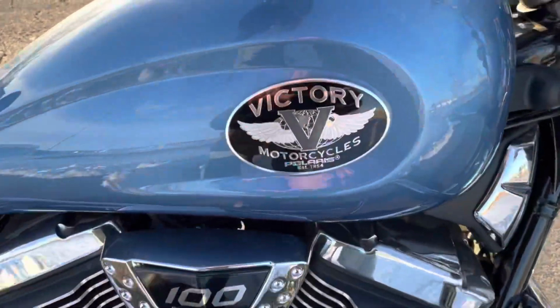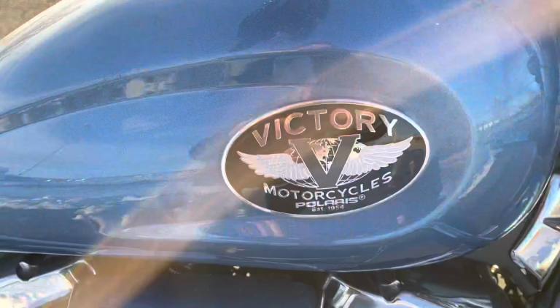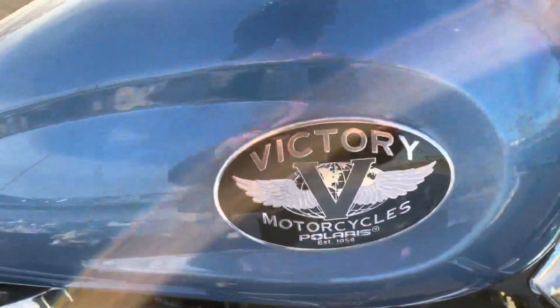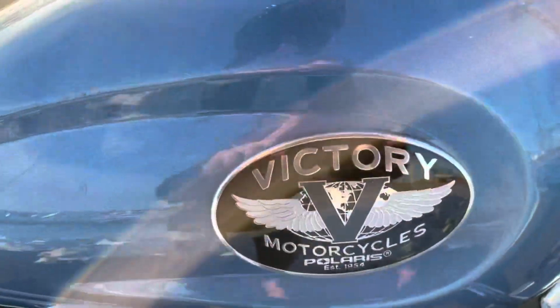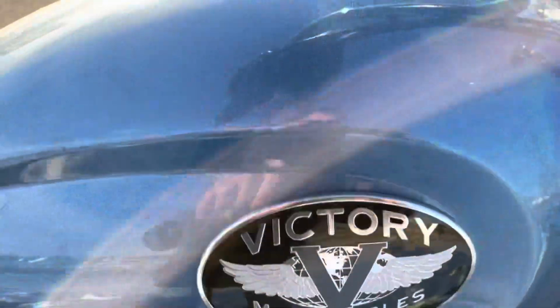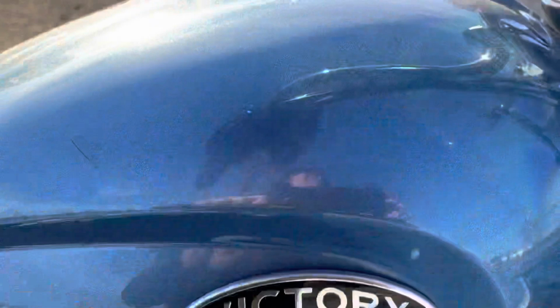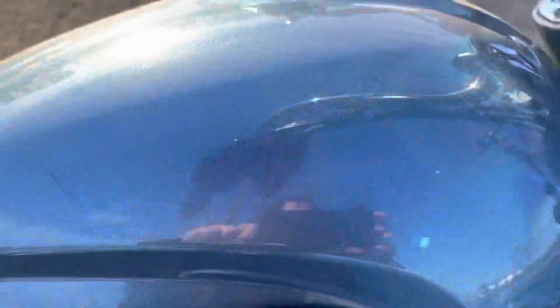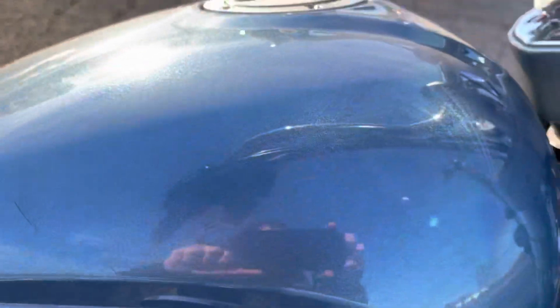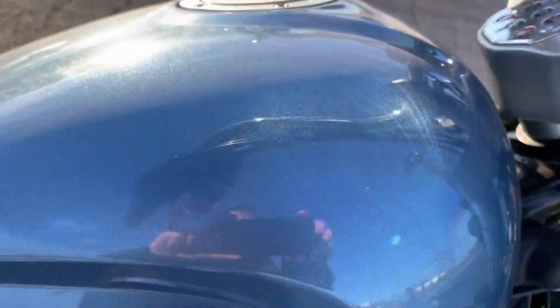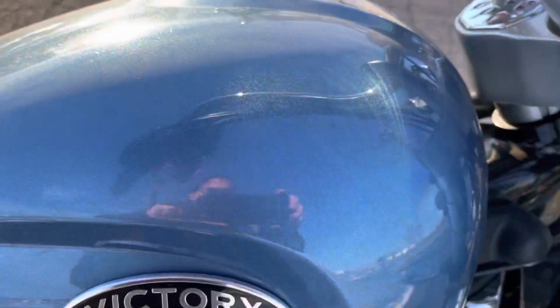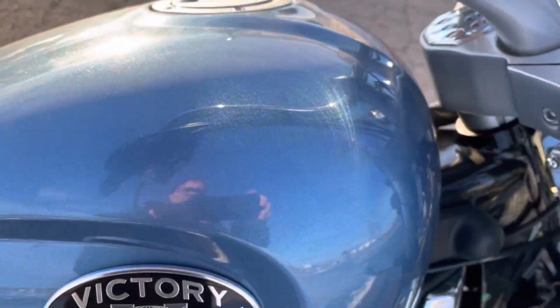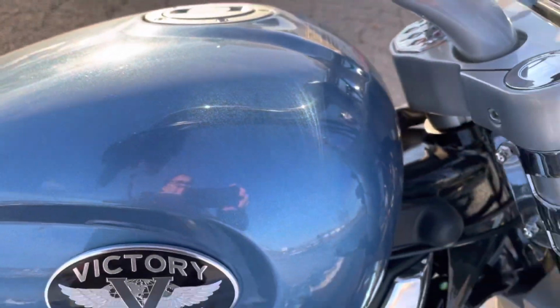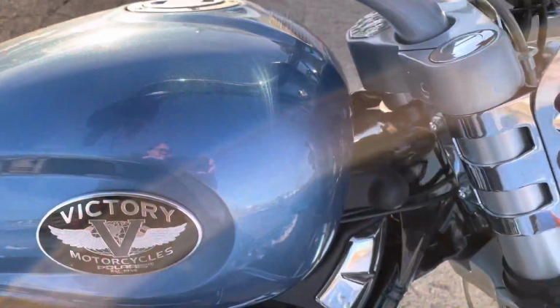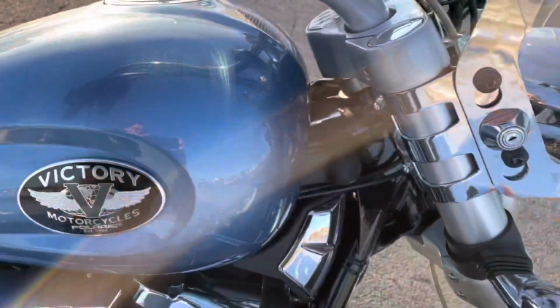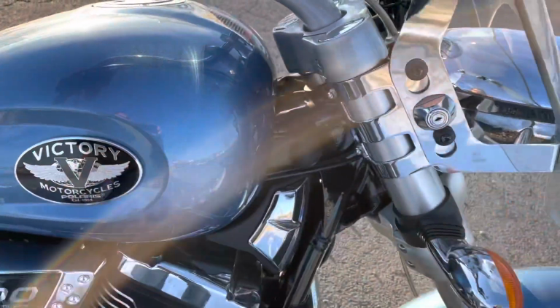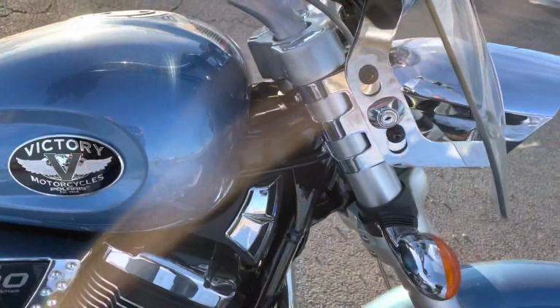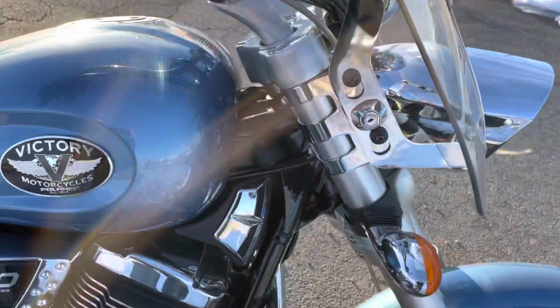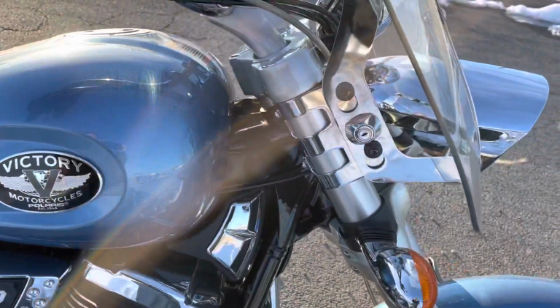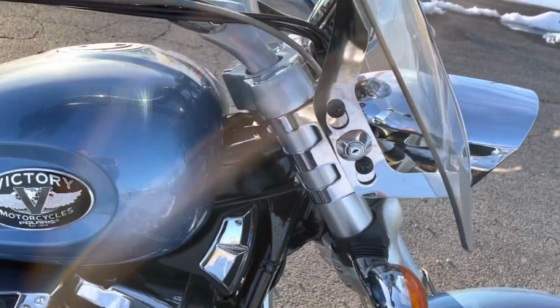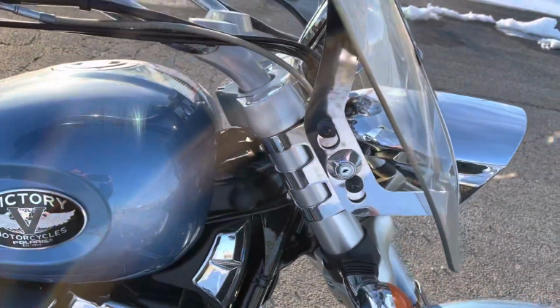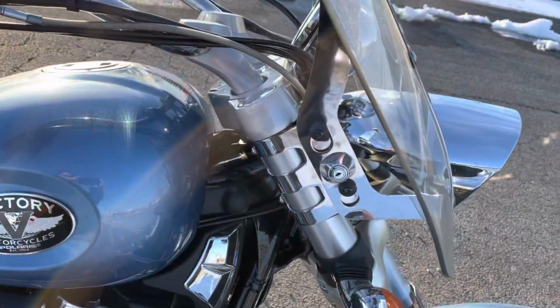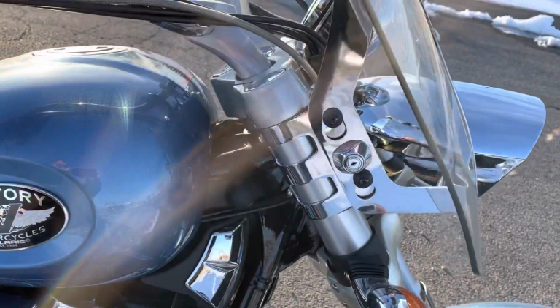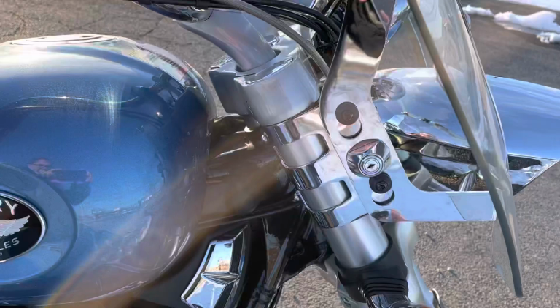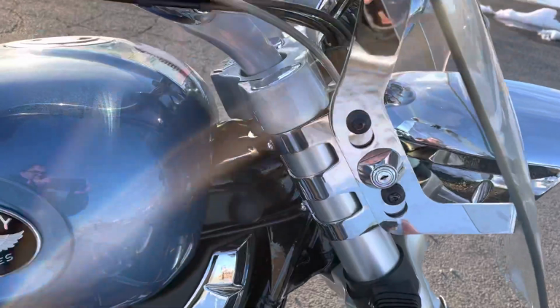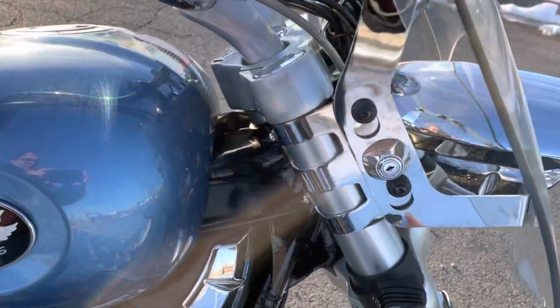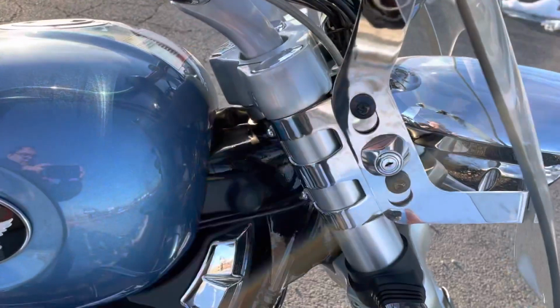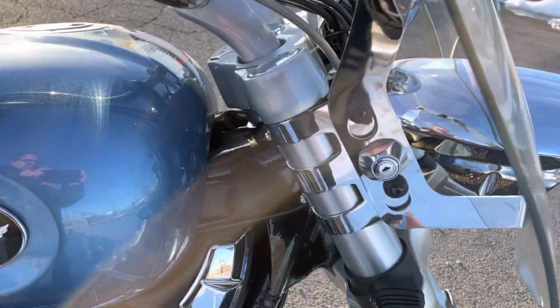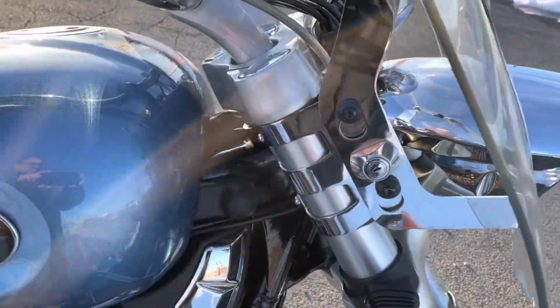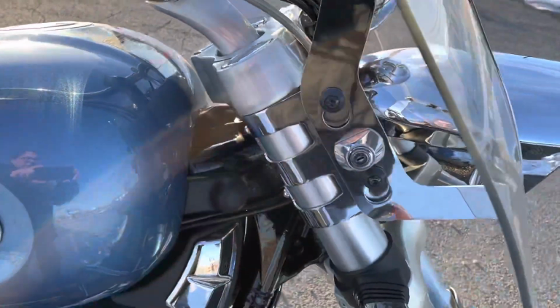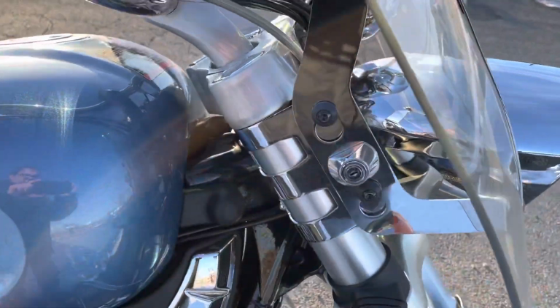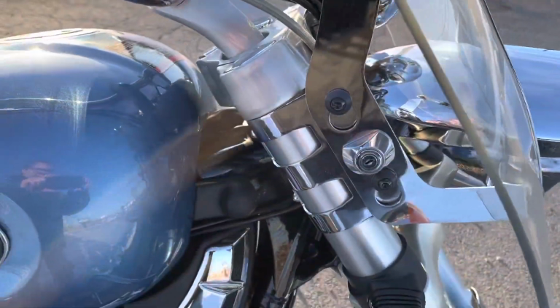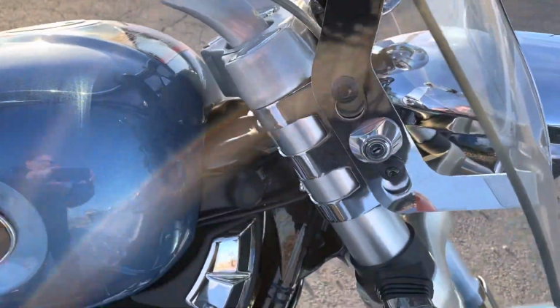Tank bag here. This side of the tank looking good. It's got a quick detach windshield with locks on it — you can easily snap that in and out.